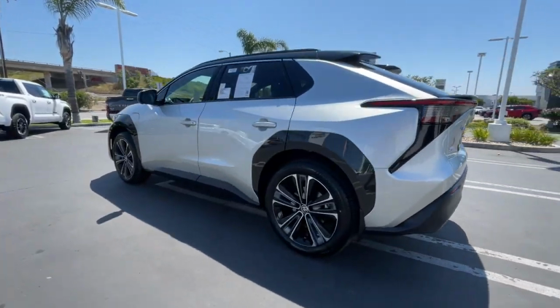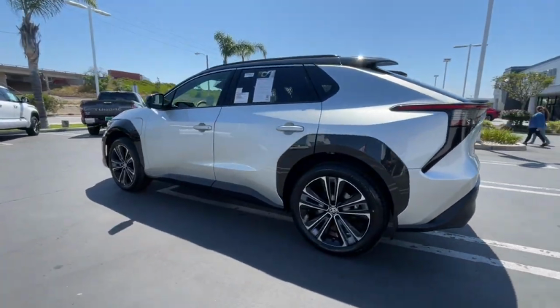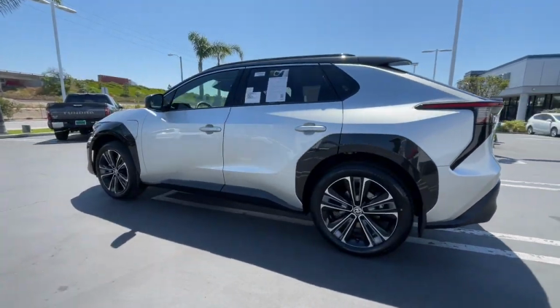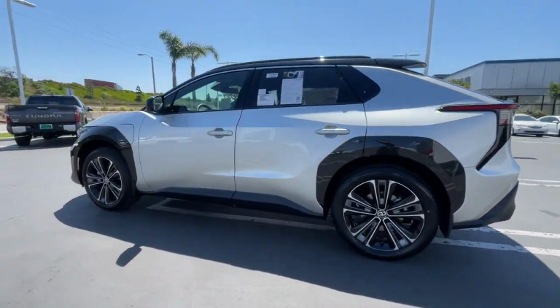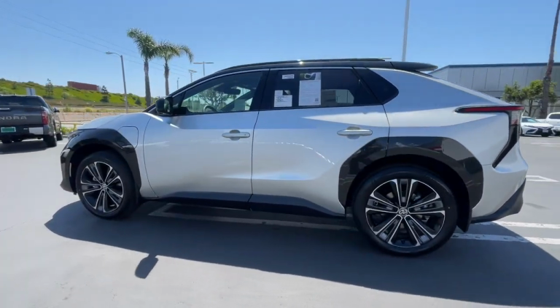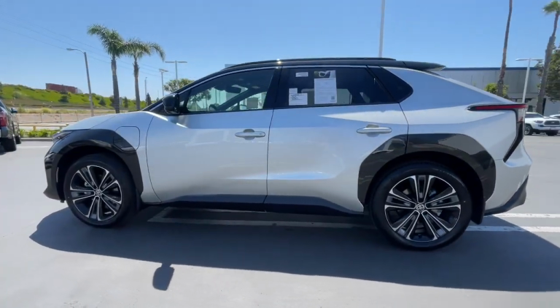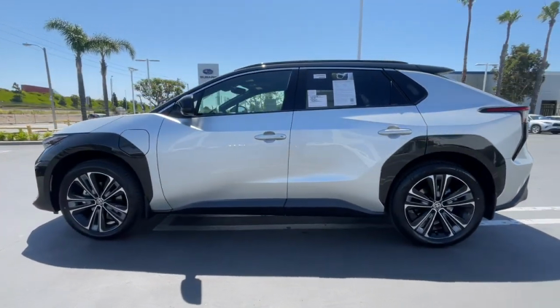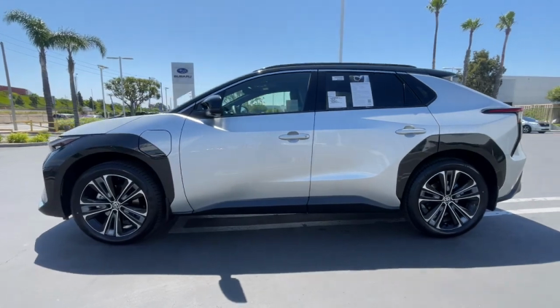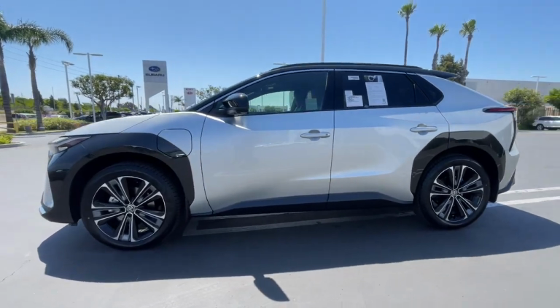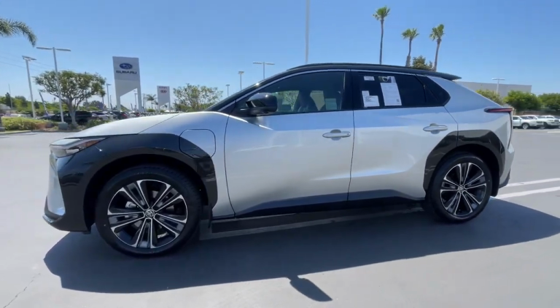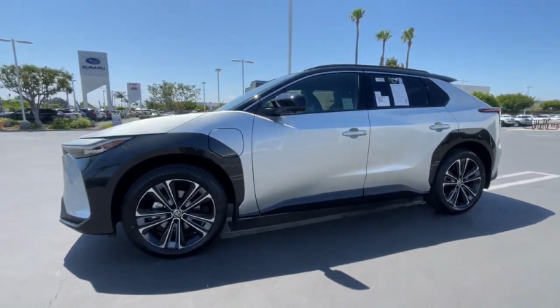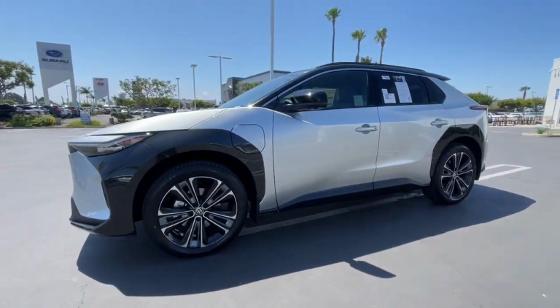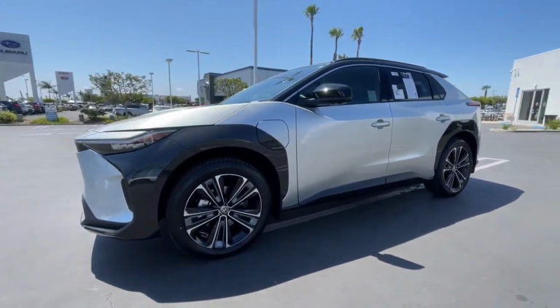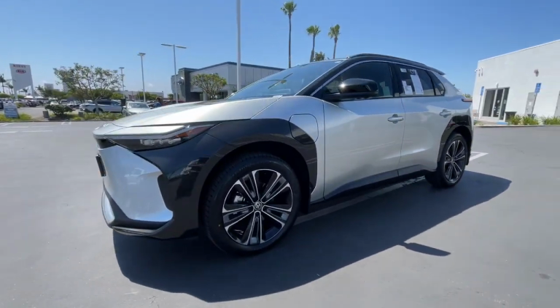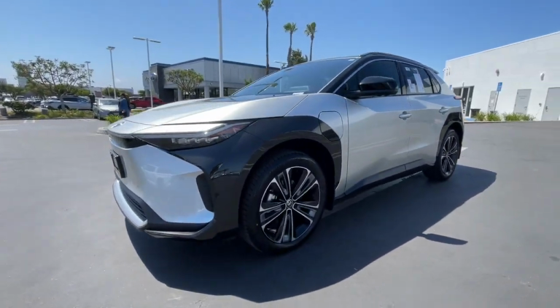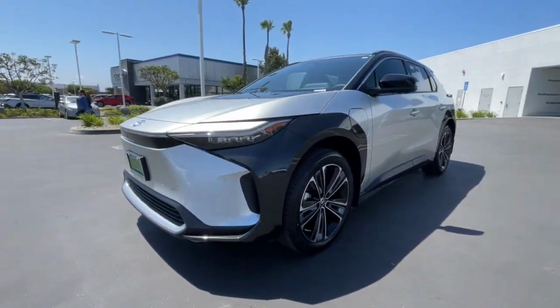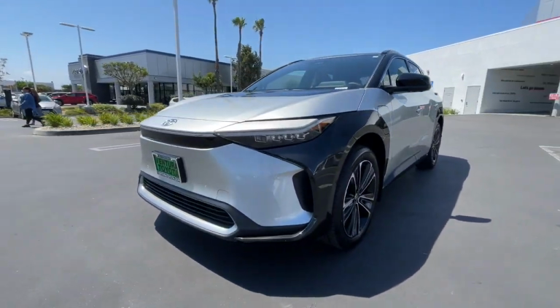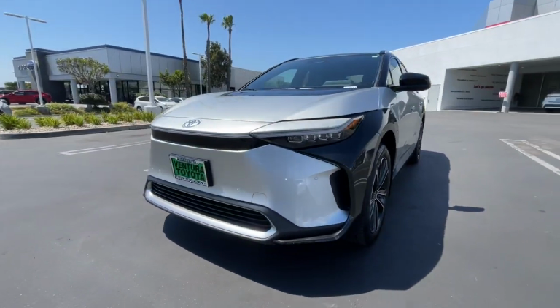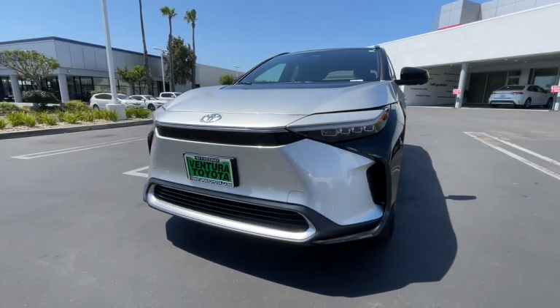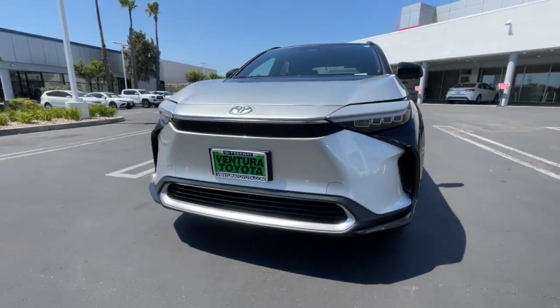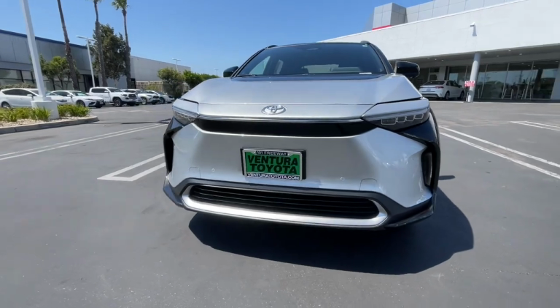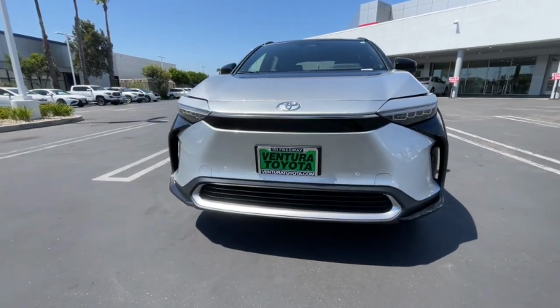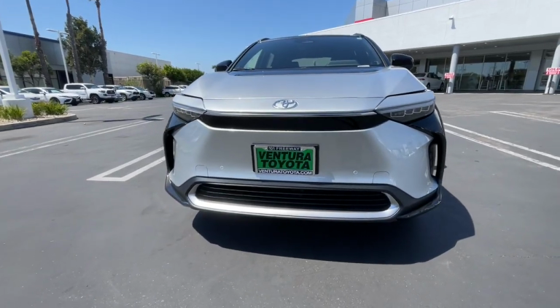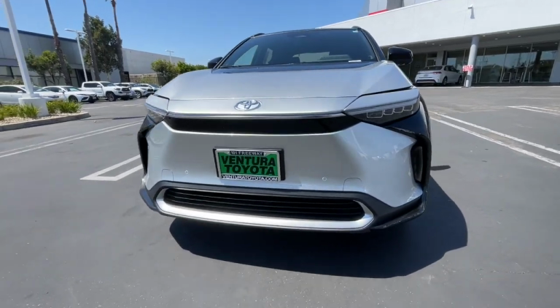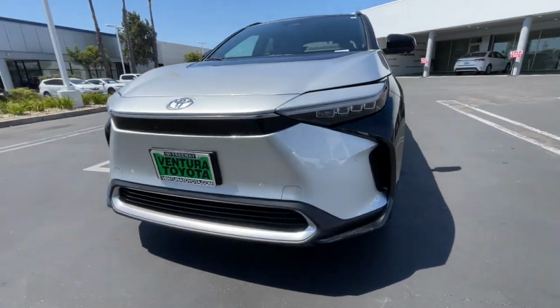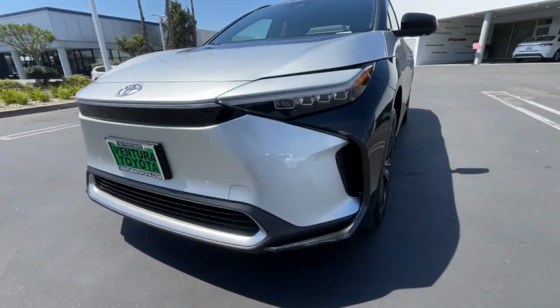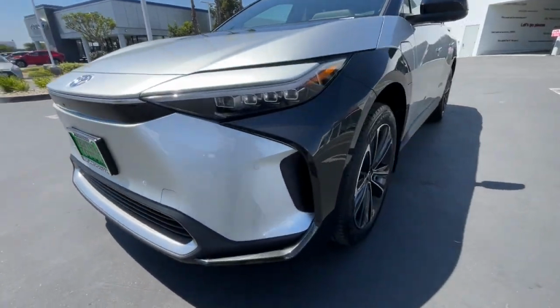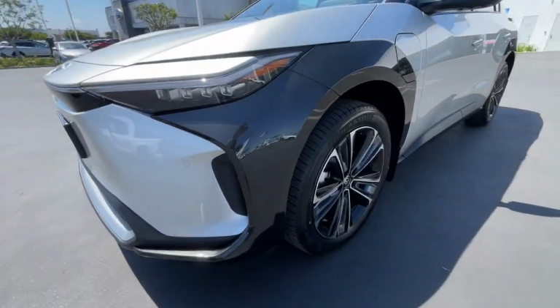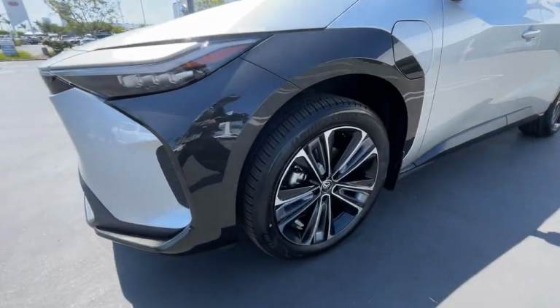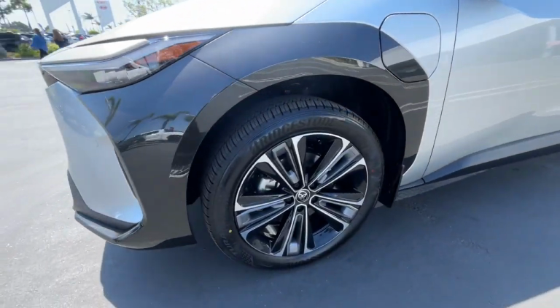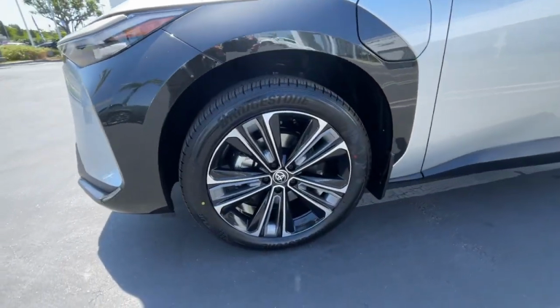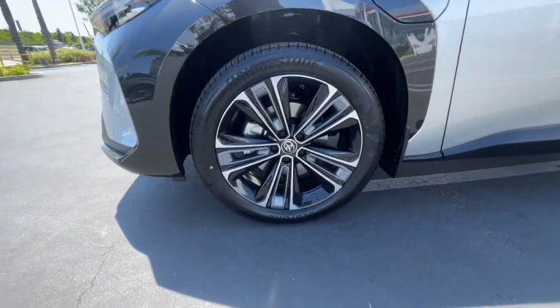Heated steering wheel, Apple CarPlay and/or Android Auto, panoramic roof, hands-free liftgate, heated driver seat, keyless entry, navigation system, all-wheel drive, power liftgate.